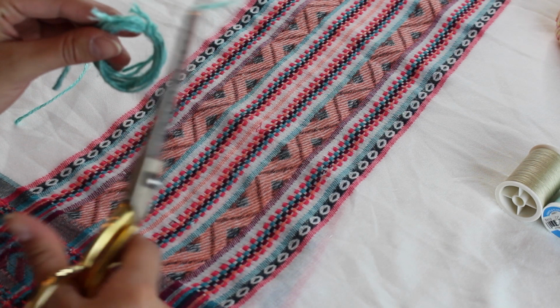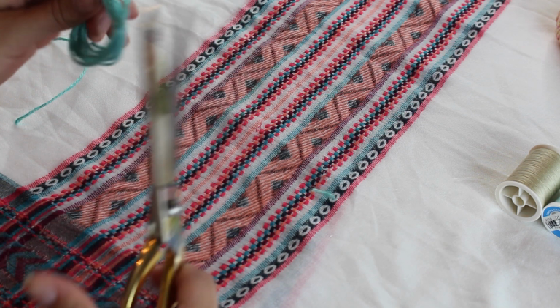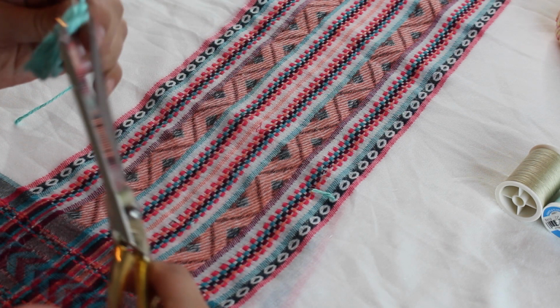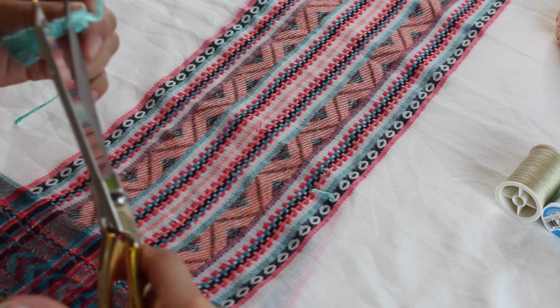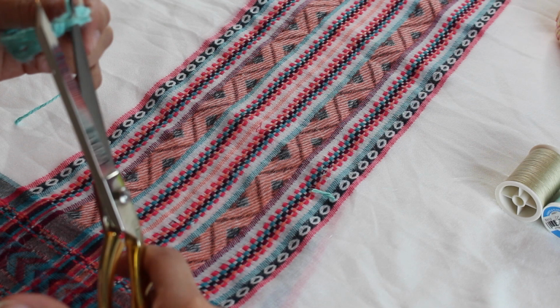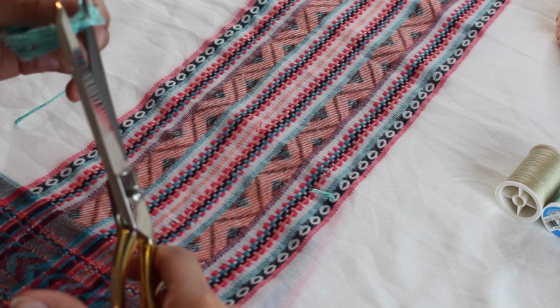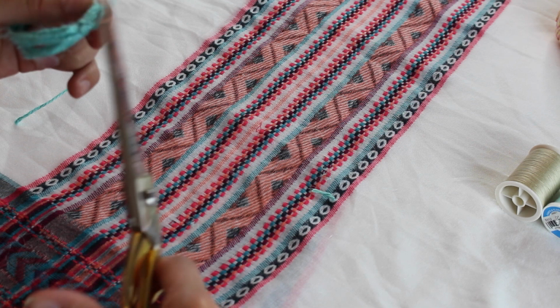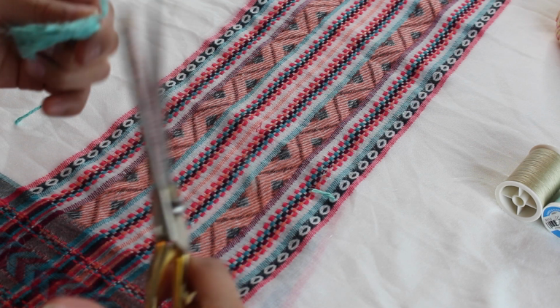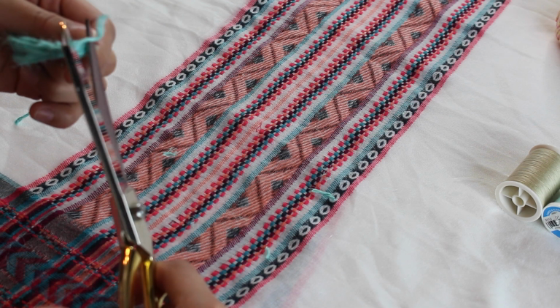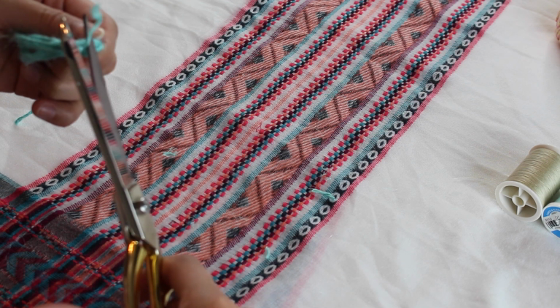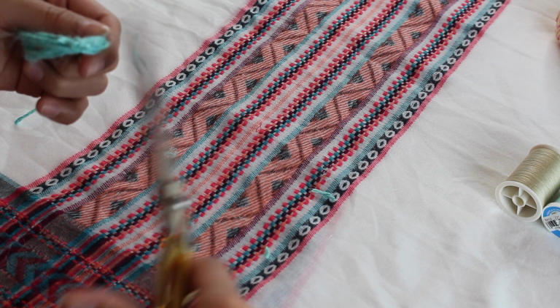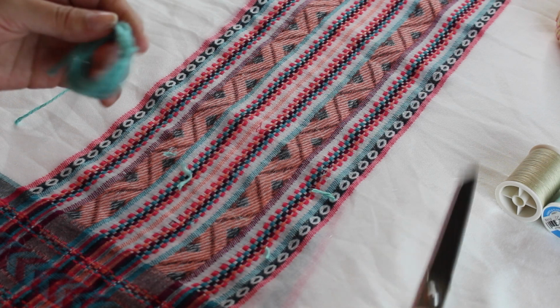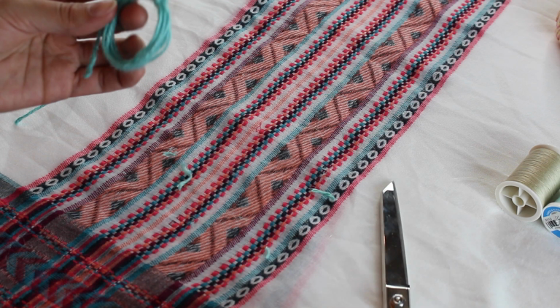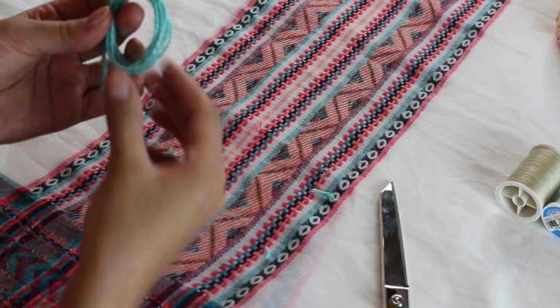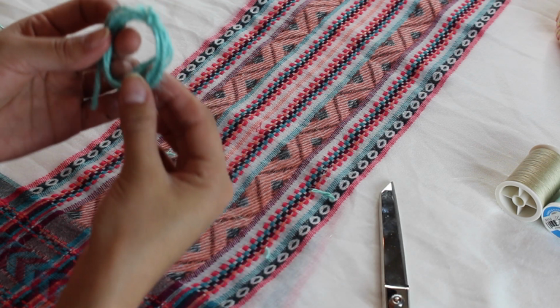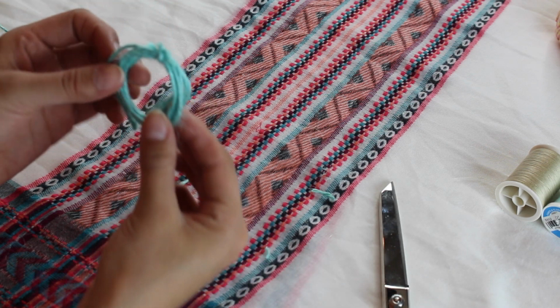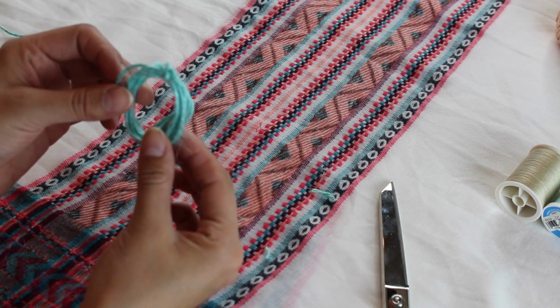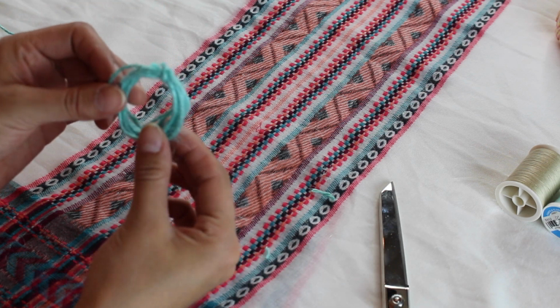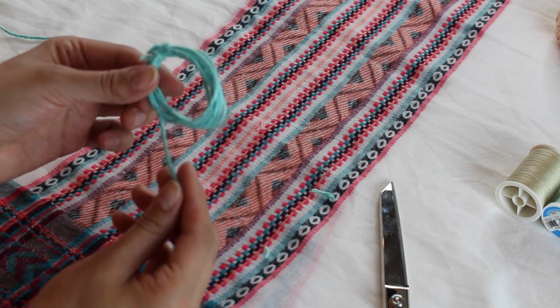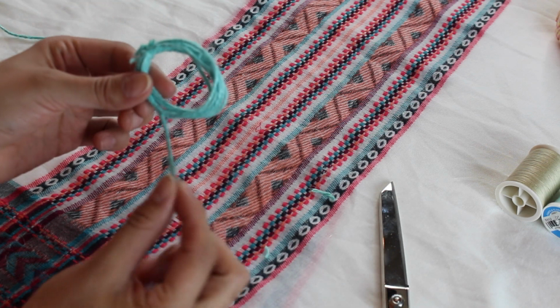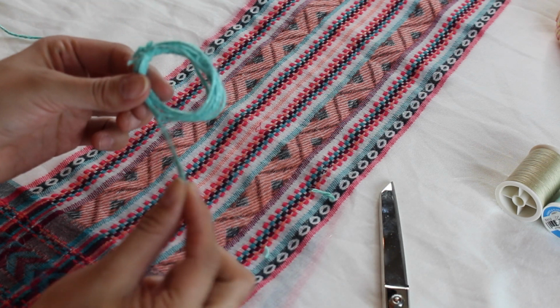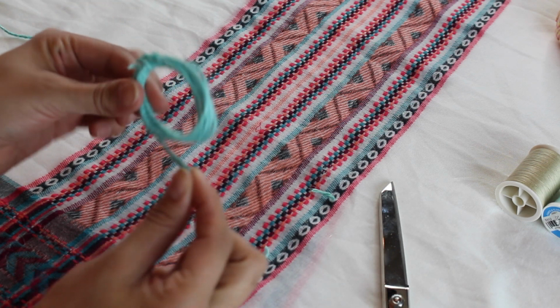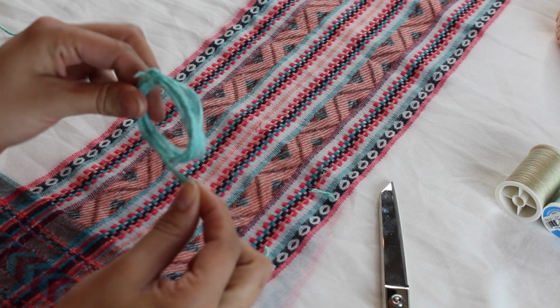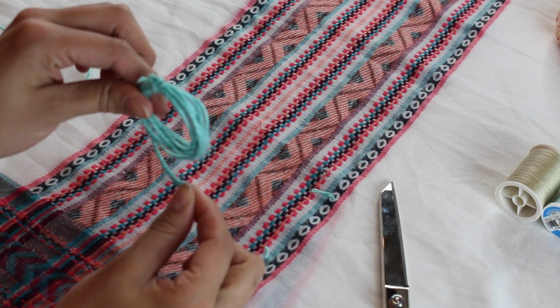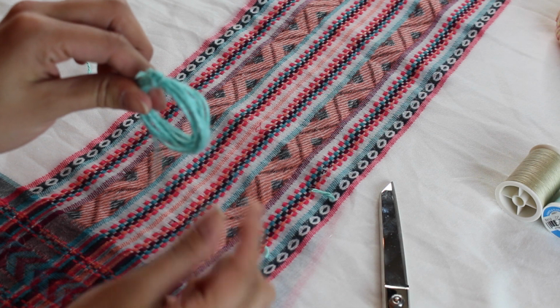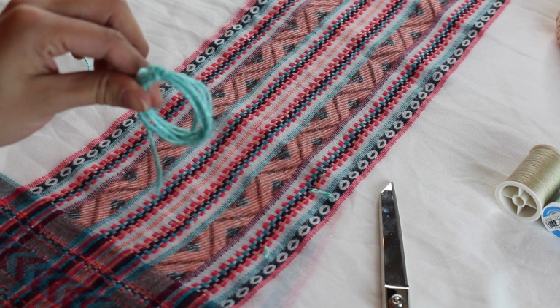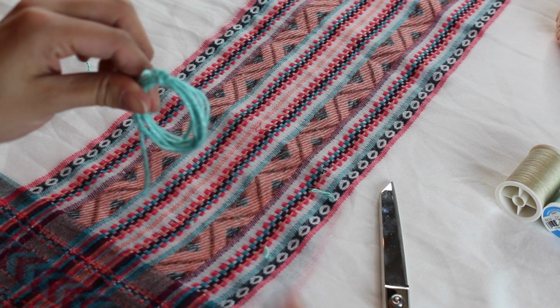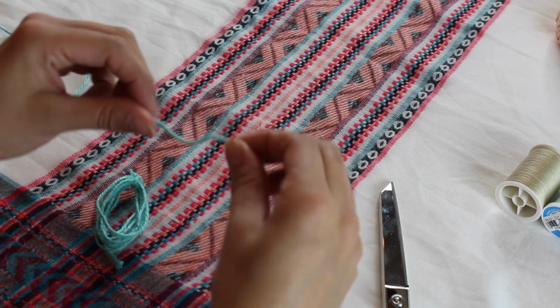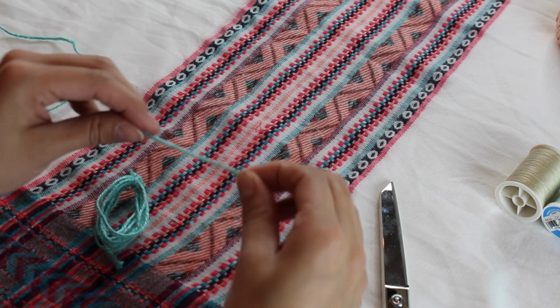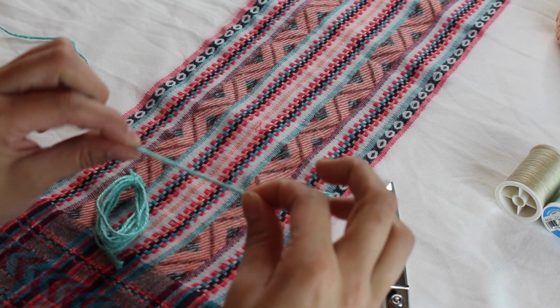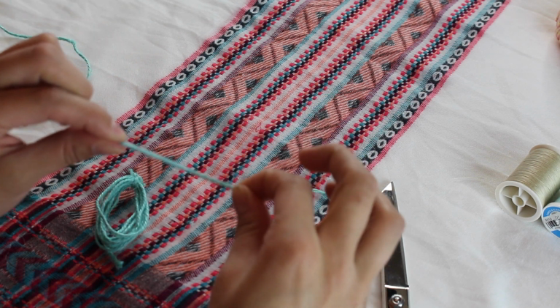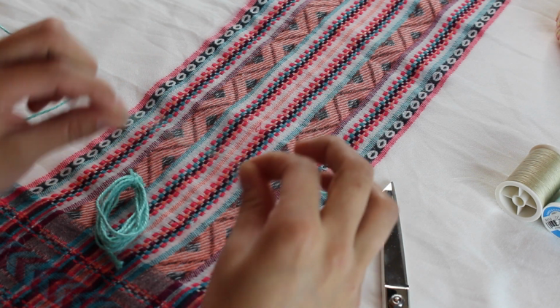Now with a smaller piece of thread, all I'm going to do is tie a knot right on top just to make sure that the circle does not lose its form. Afterwards, cut the excess thread from that top knot so that you don't get it confused with the rest of the fabric. Leave that little piece of thread hanging at the bottom, because that can become an extra tassel.